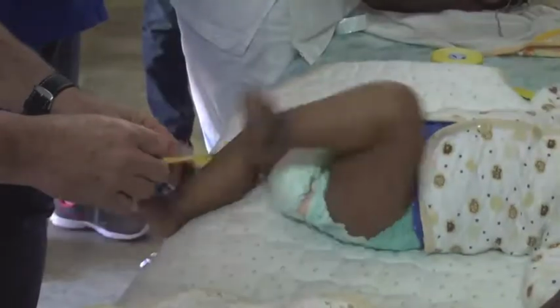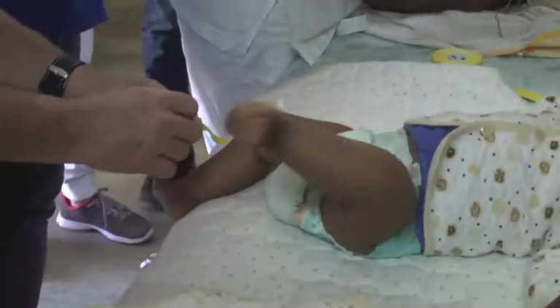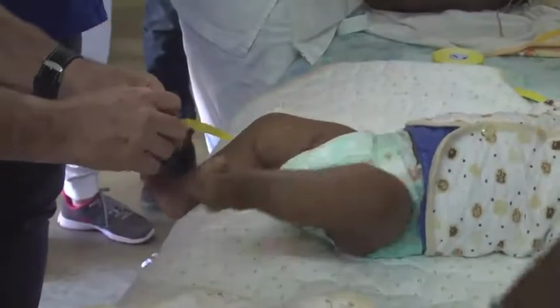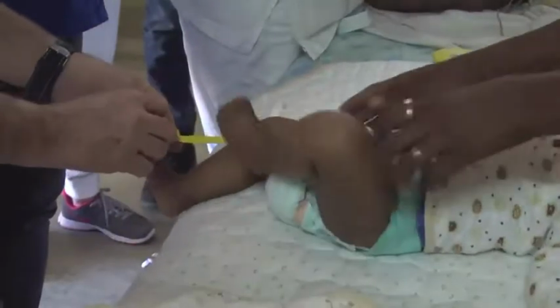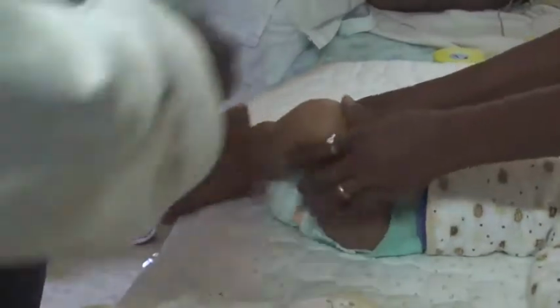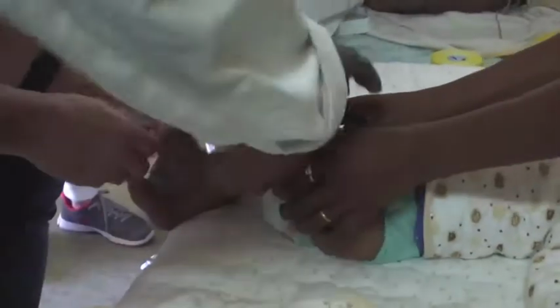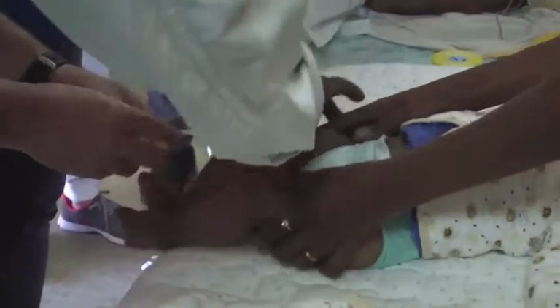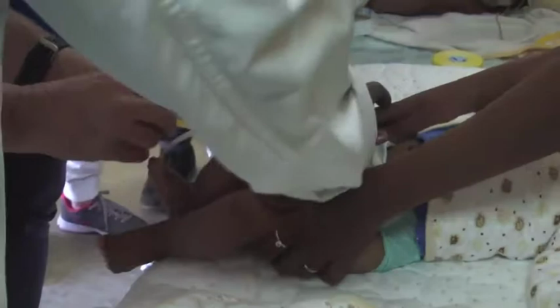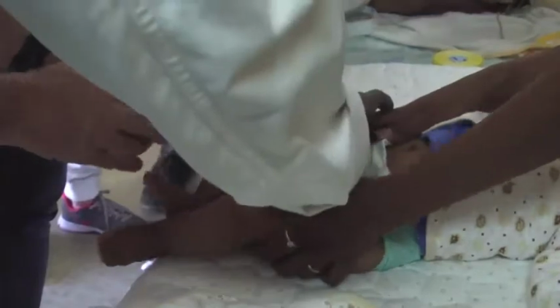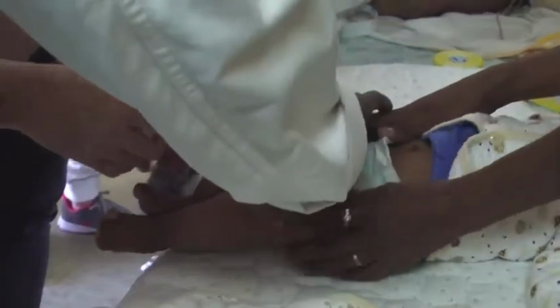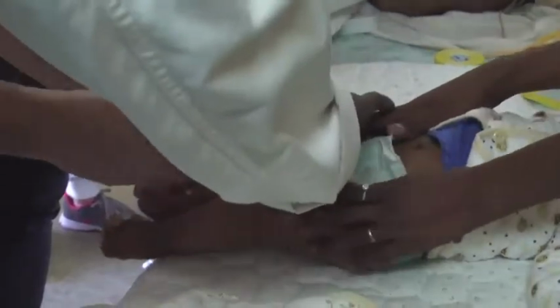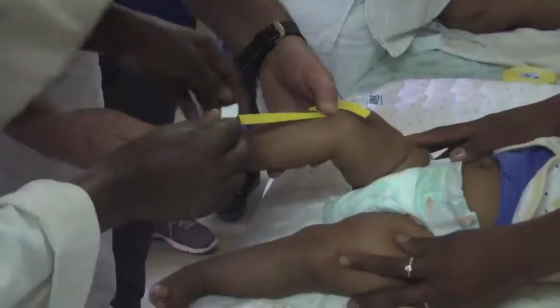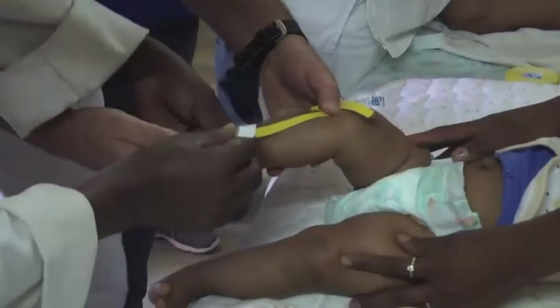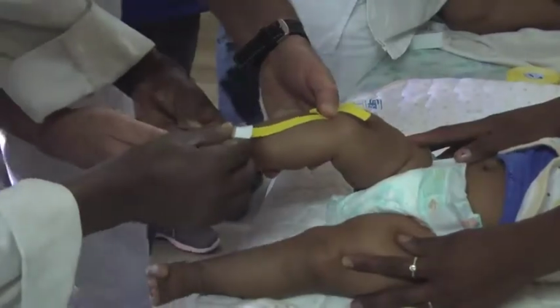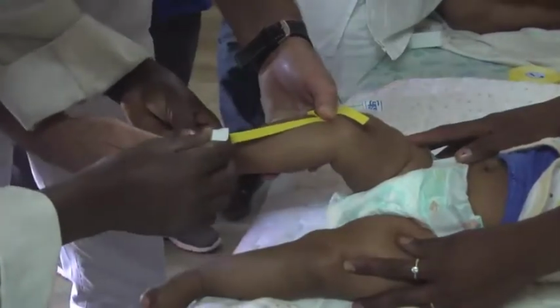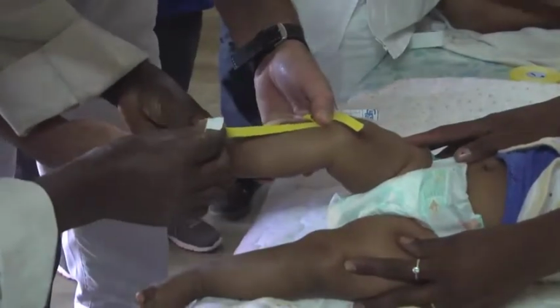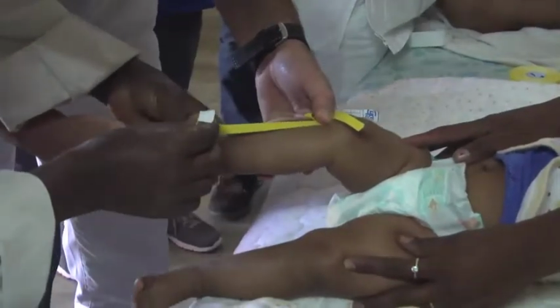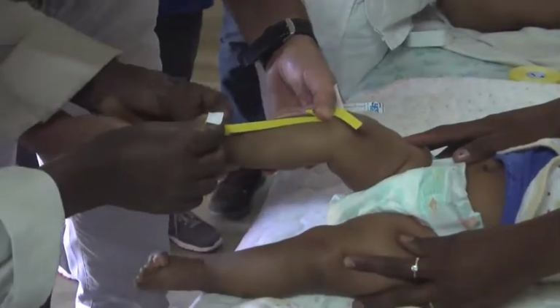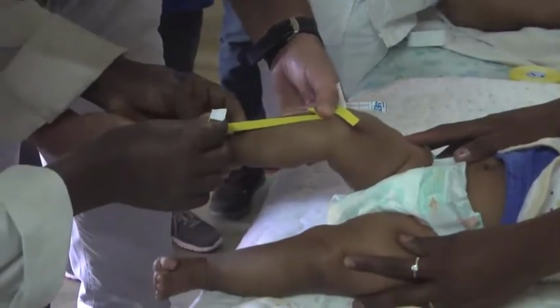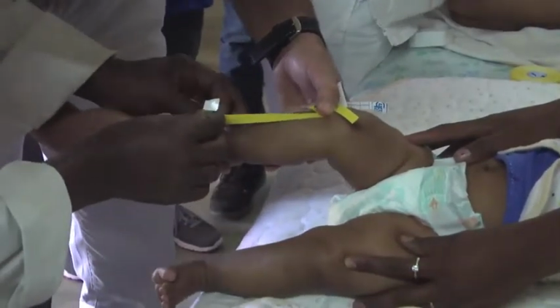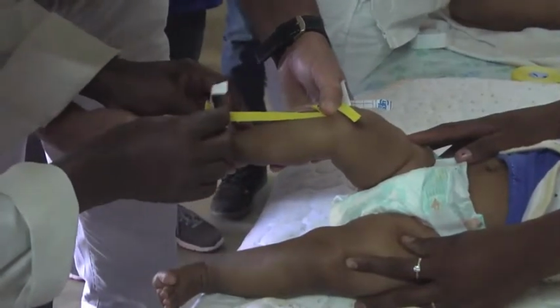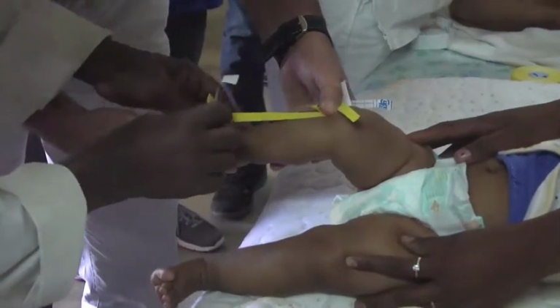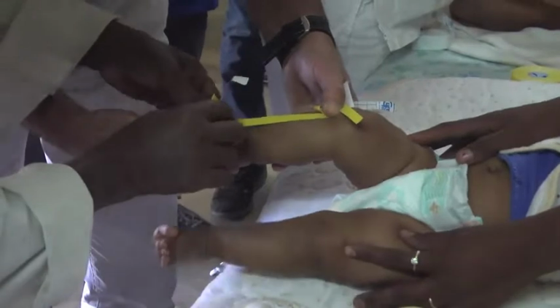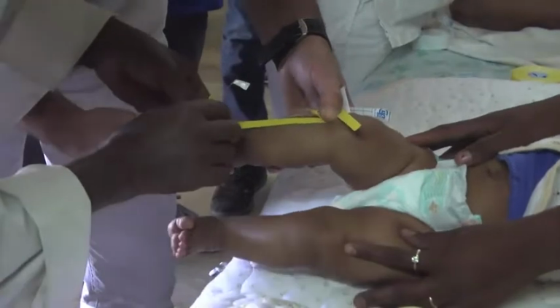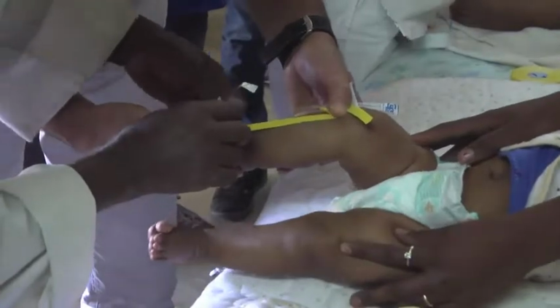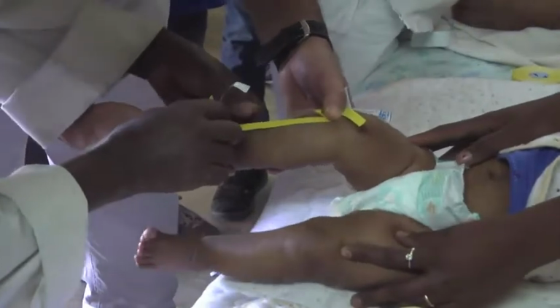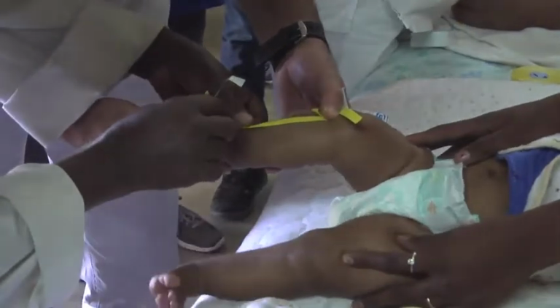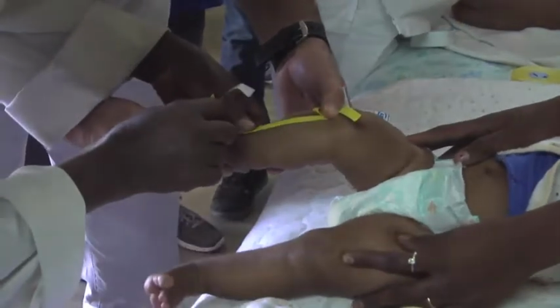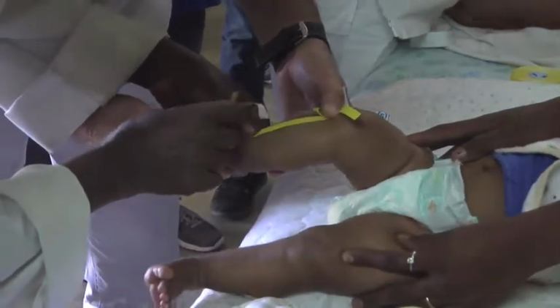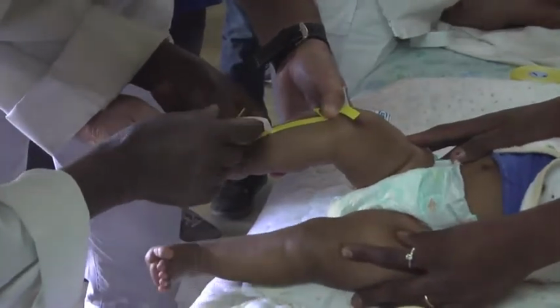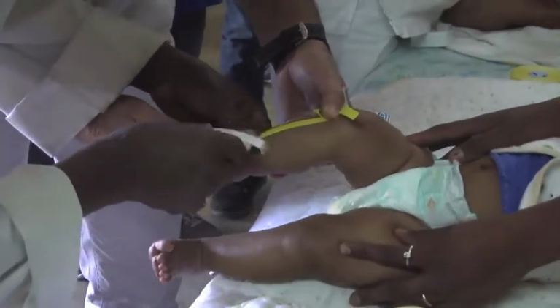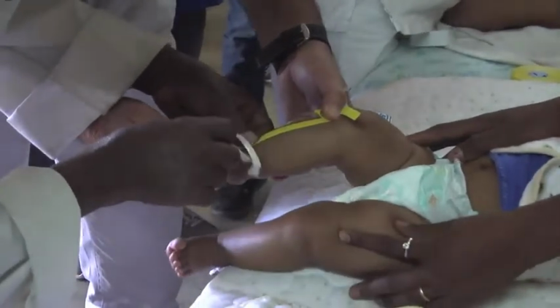First segment, and then second segment. Then go towards the great toe. Towards the great toe.